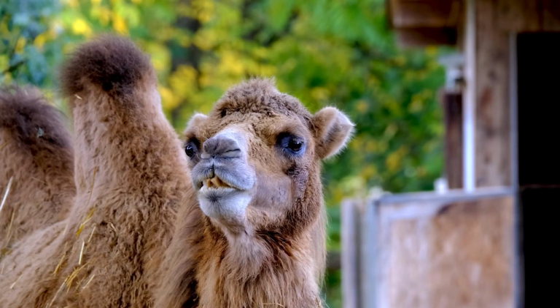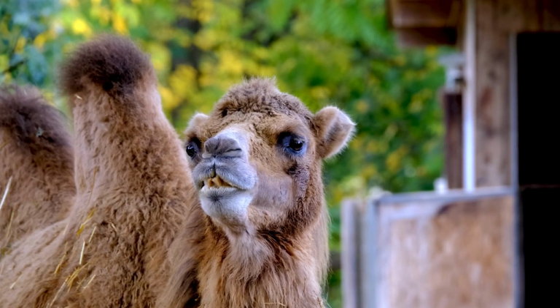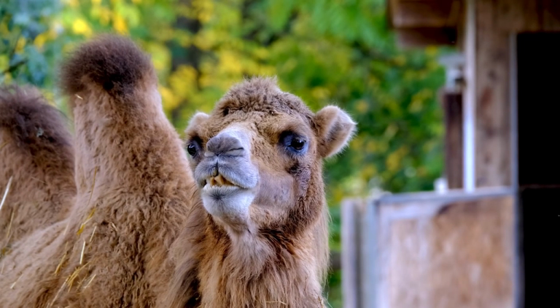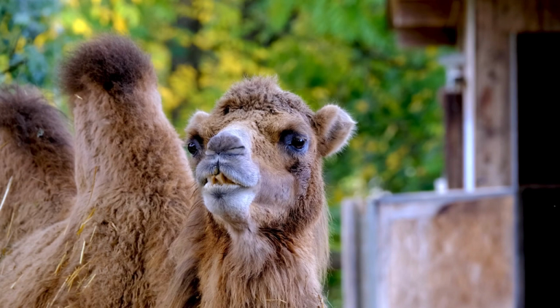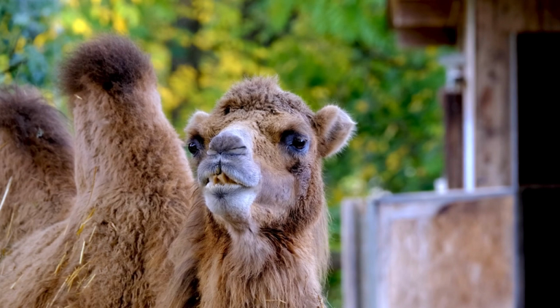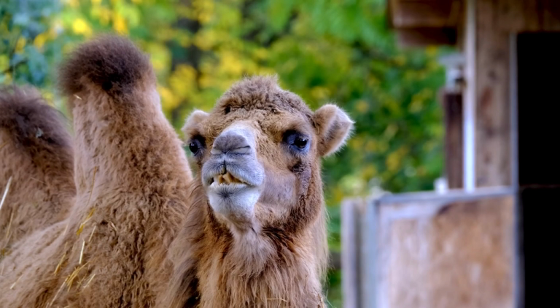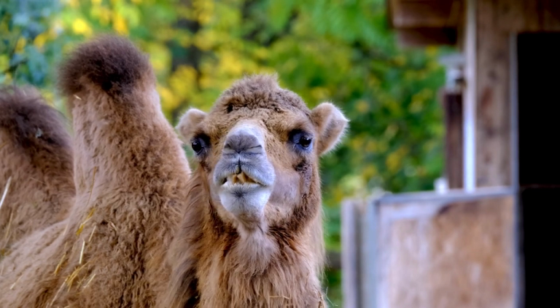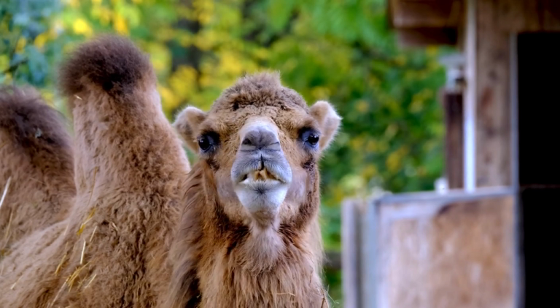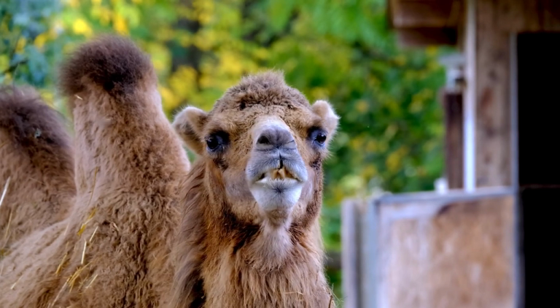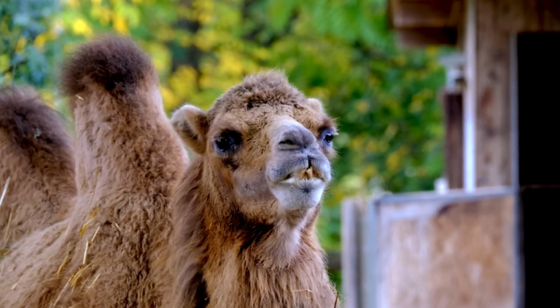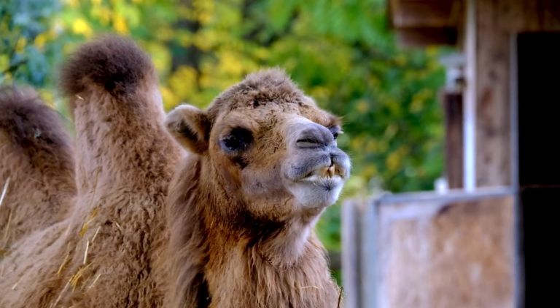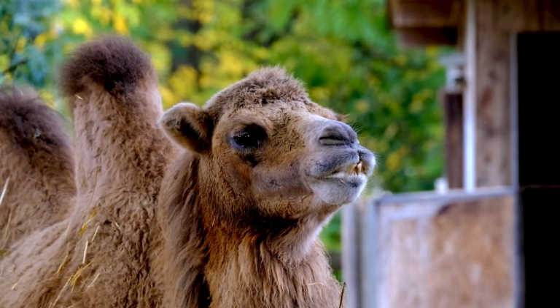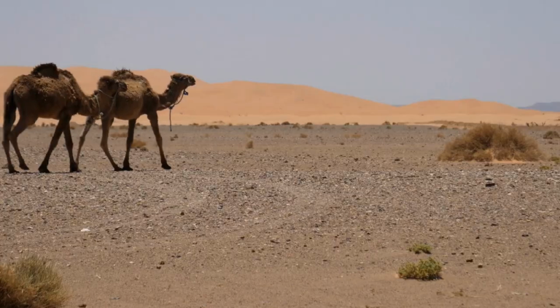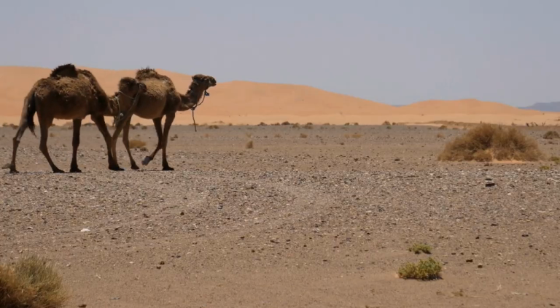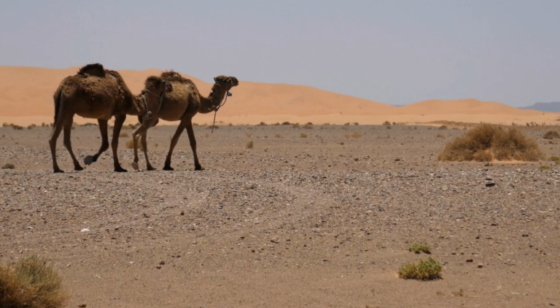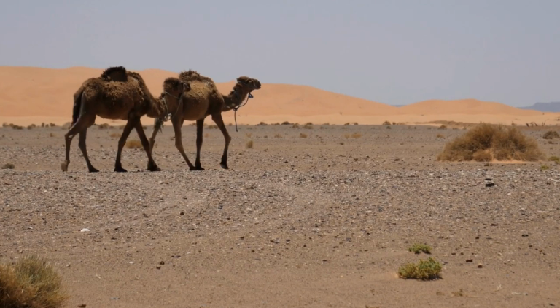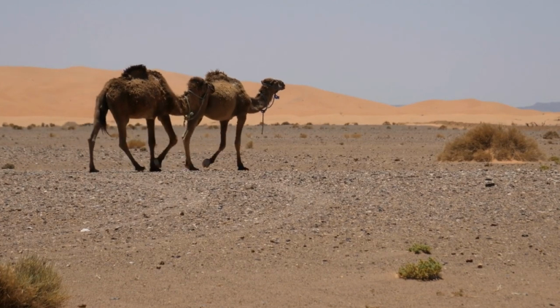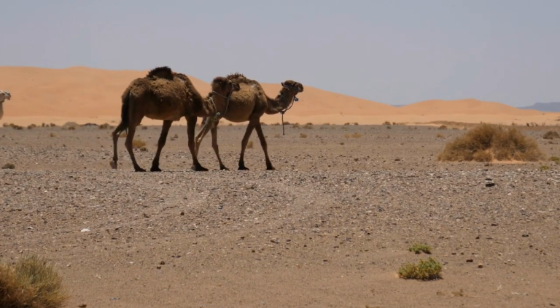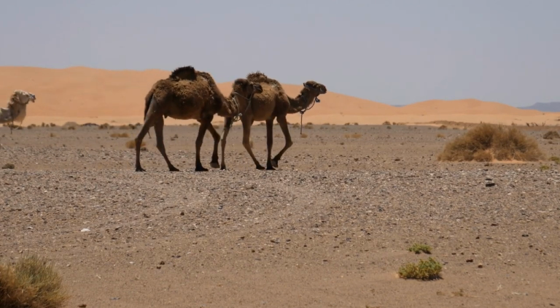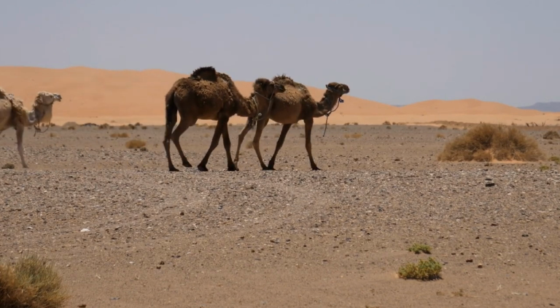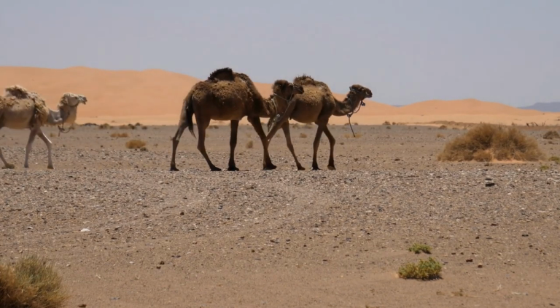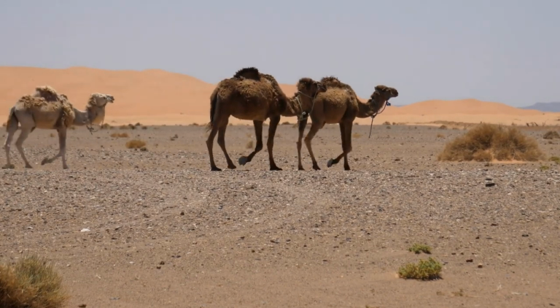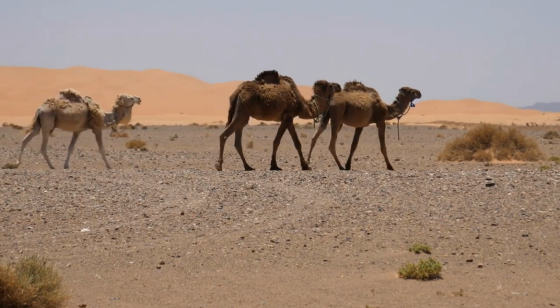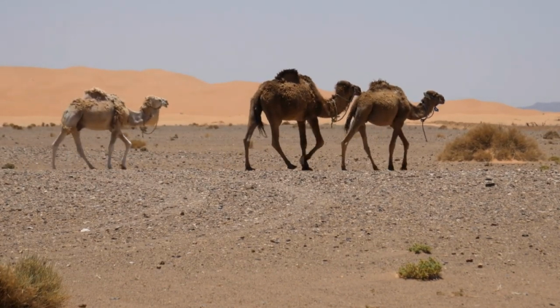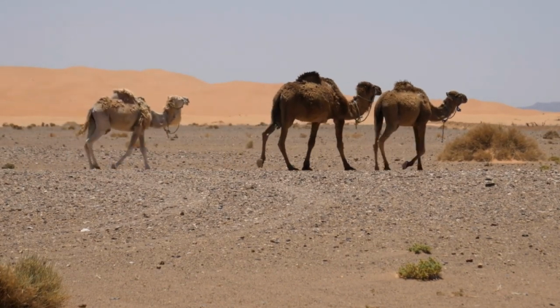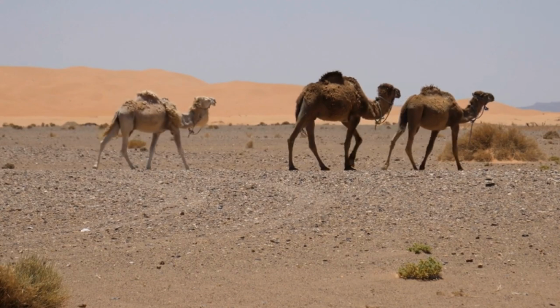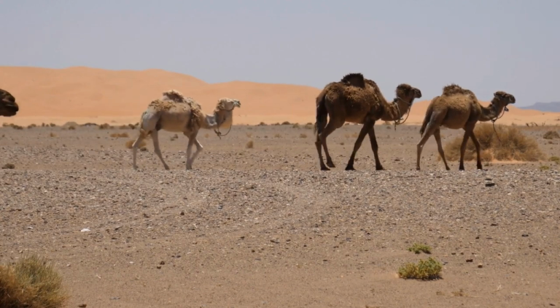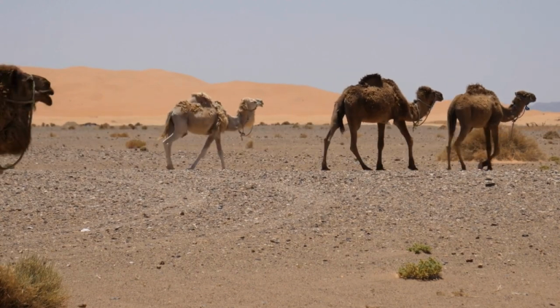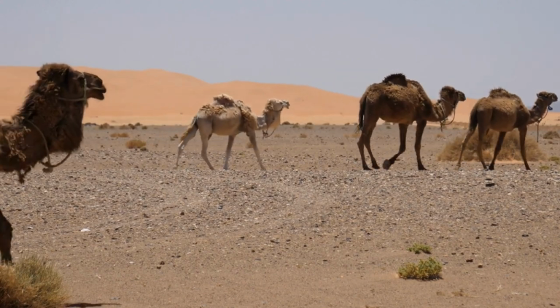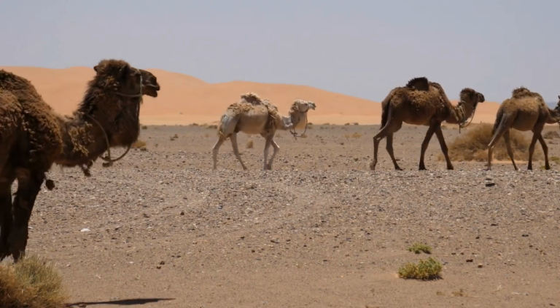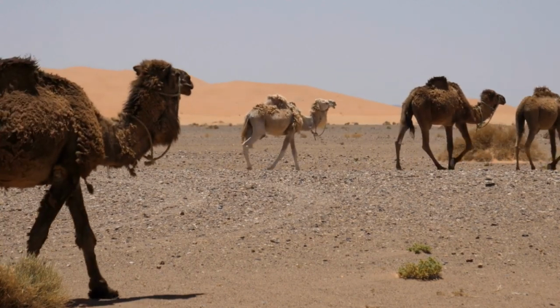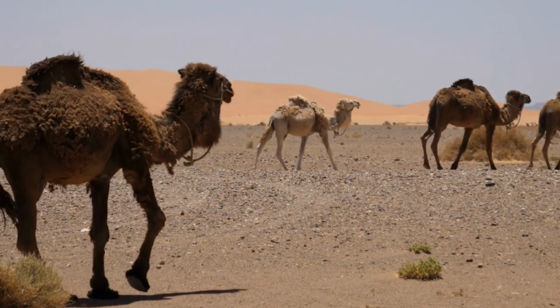The hump also serves another purpose: by storing most of its fat in one place, a camel is not covered in insulating fat and thus can stay cooler in the desert heat. Healthy camels with significant fat stores can survive without food or water for a couple of weeks.